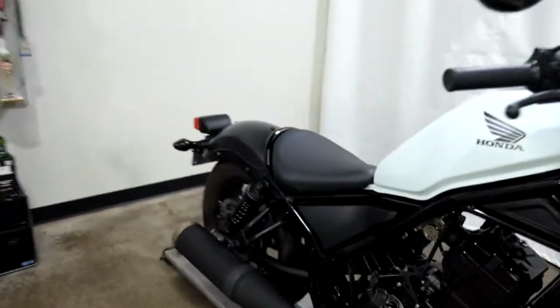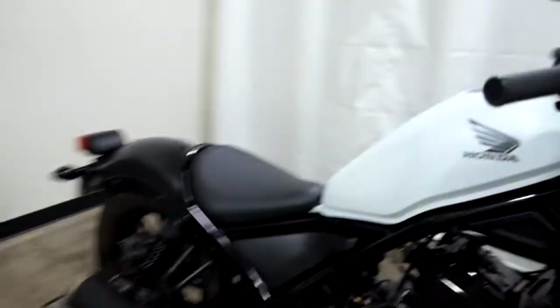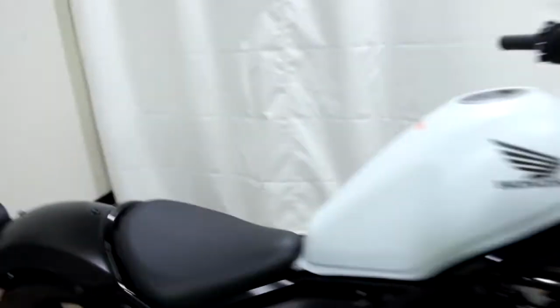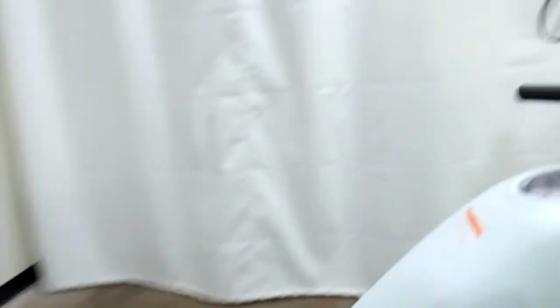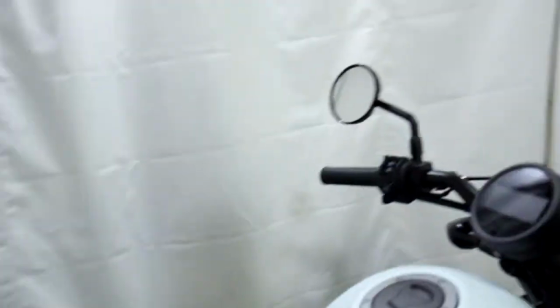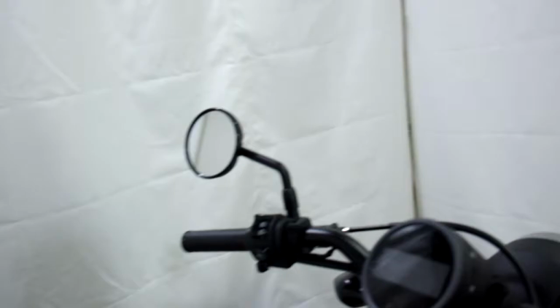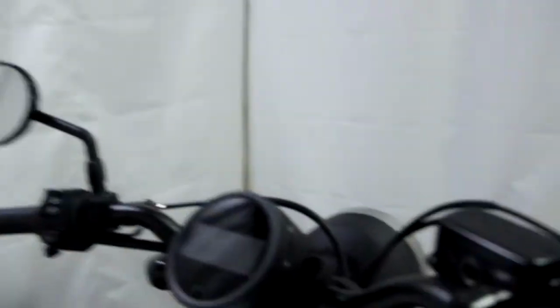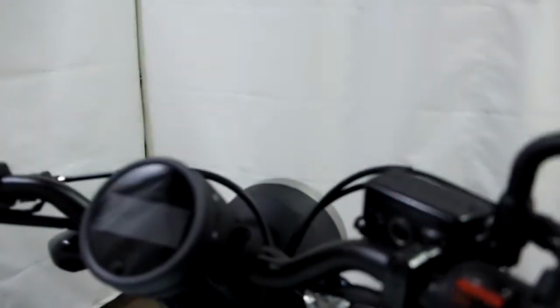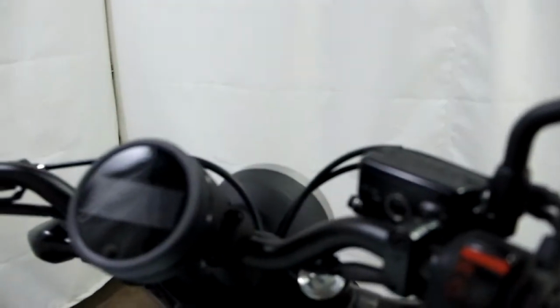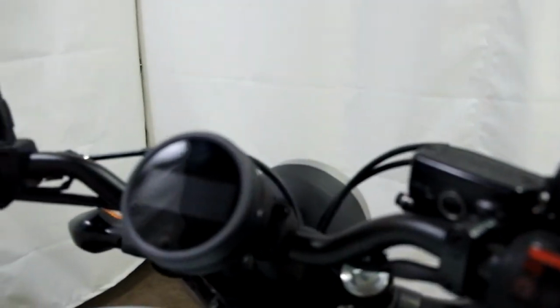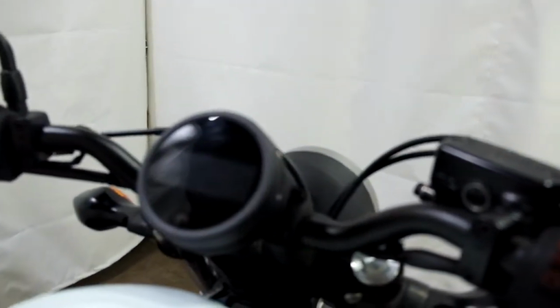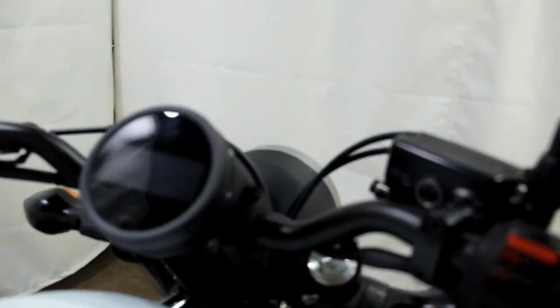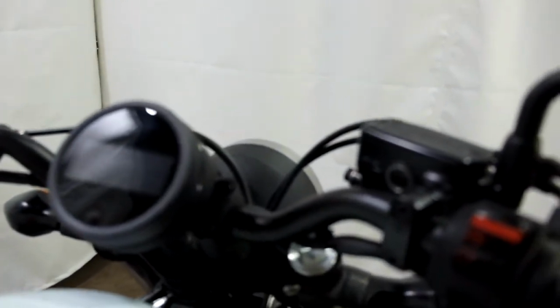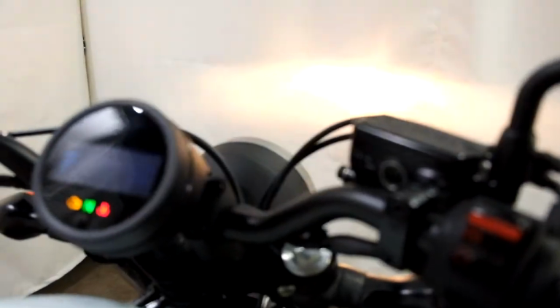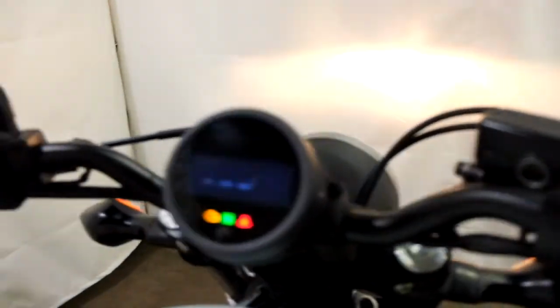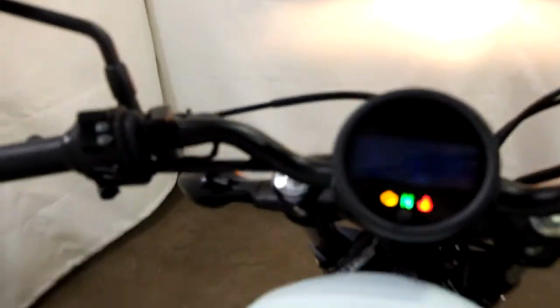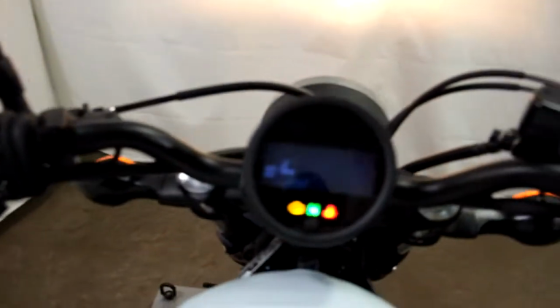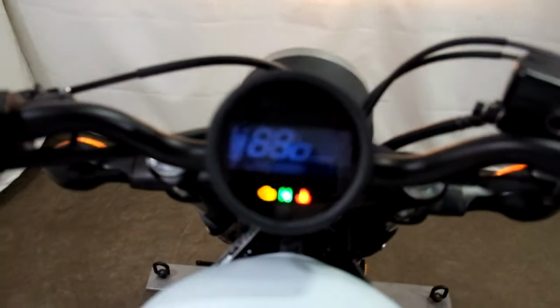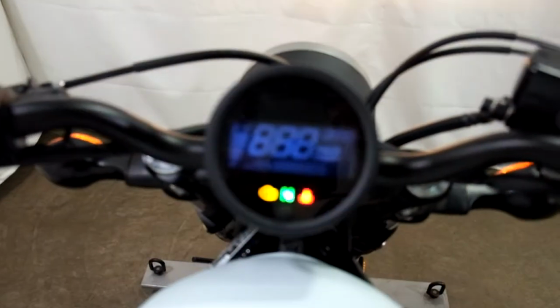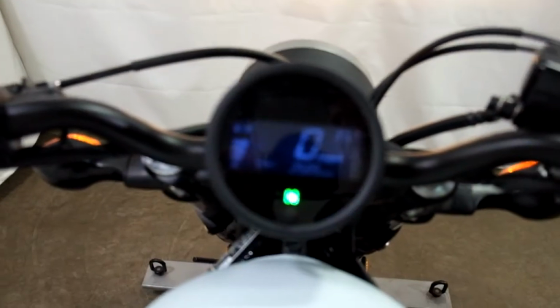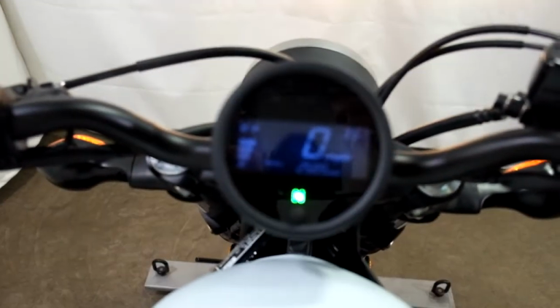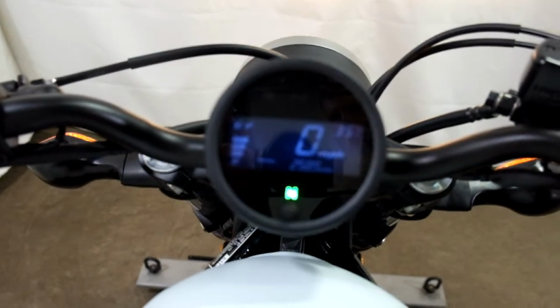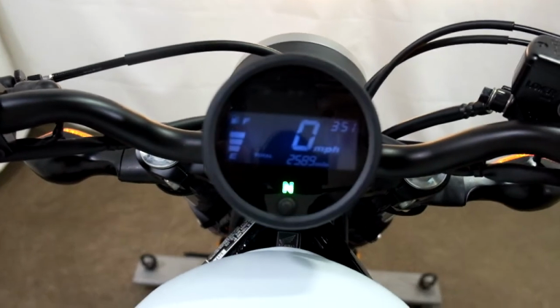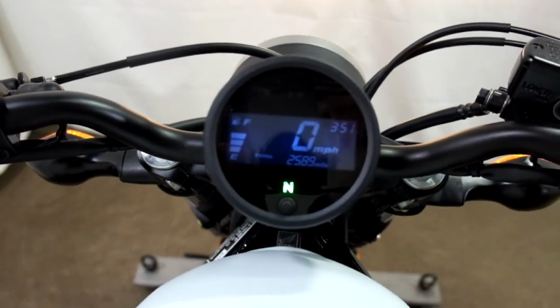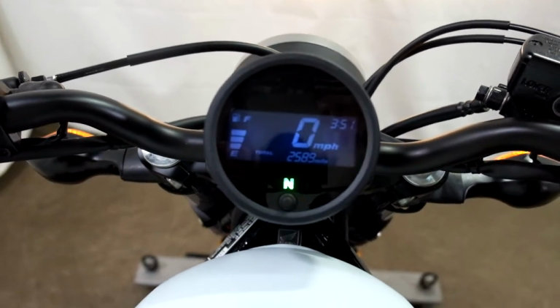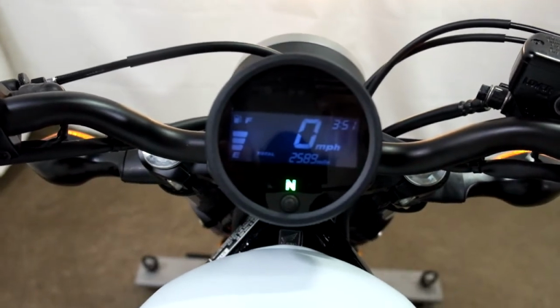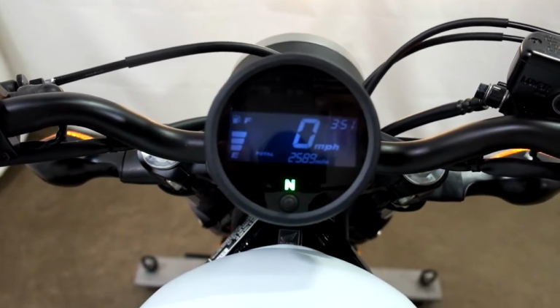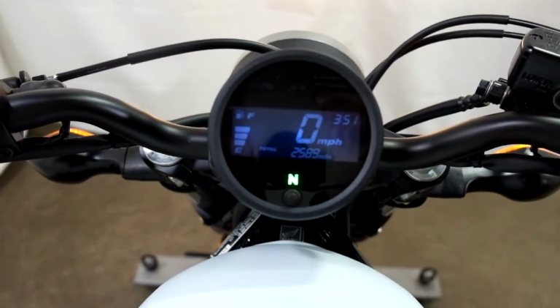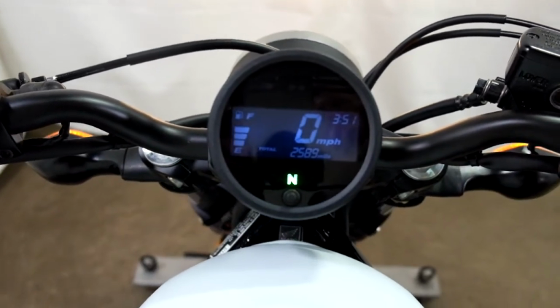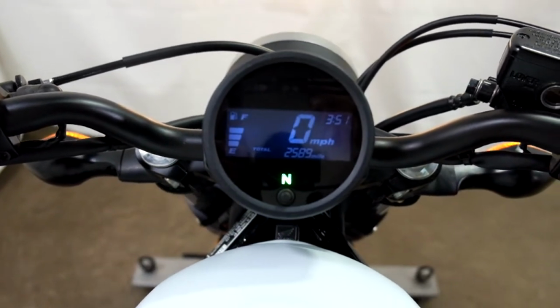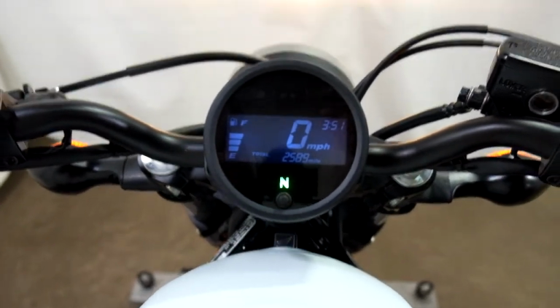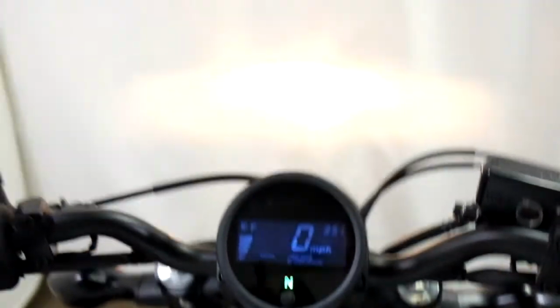All right, I'll show you those miles now. 25.89 is what's on it.